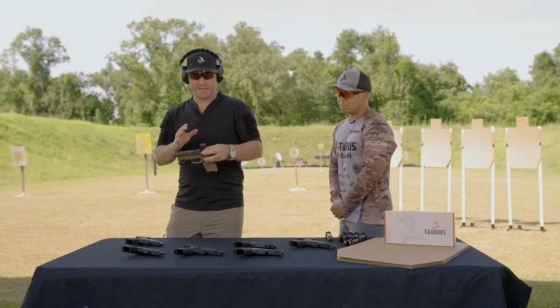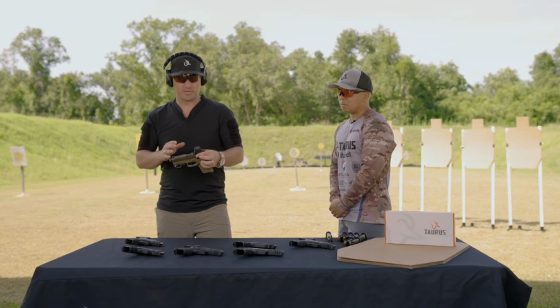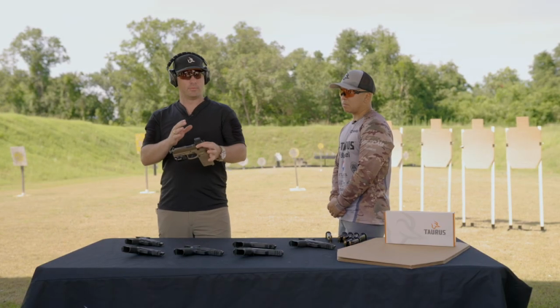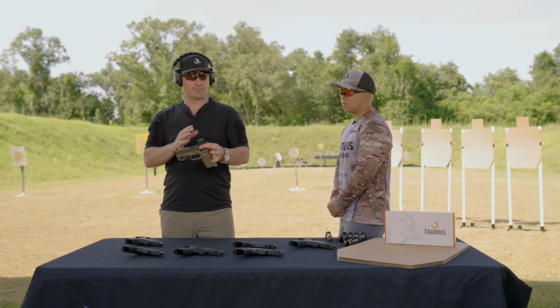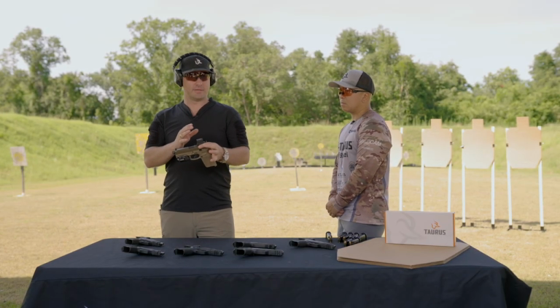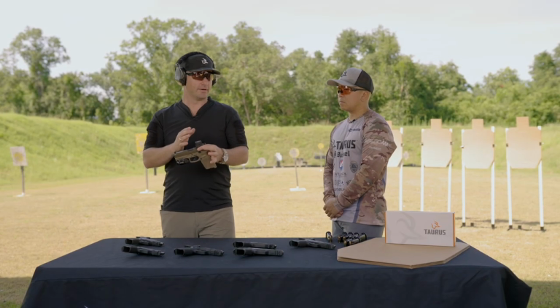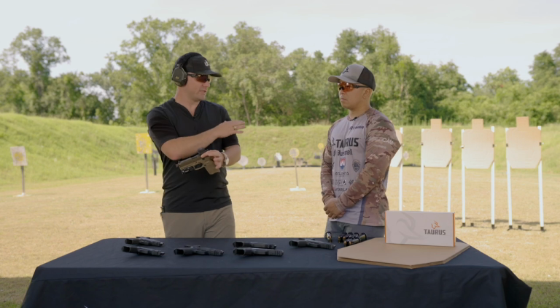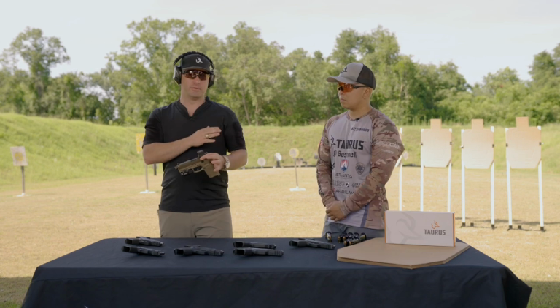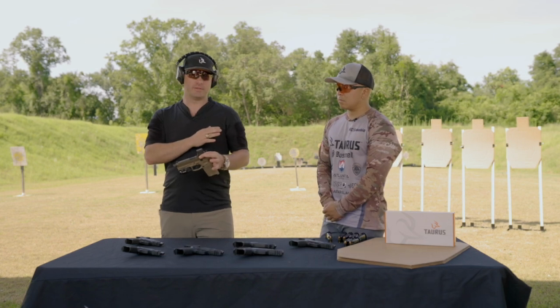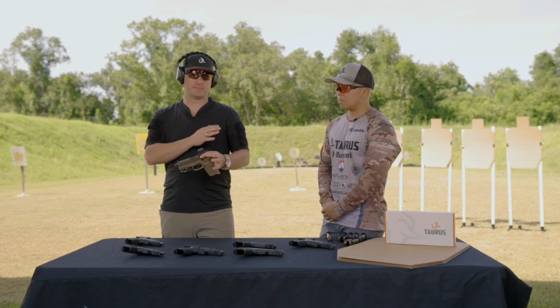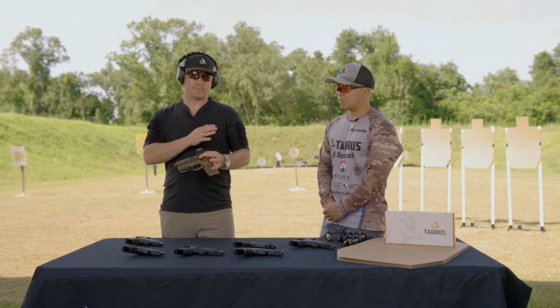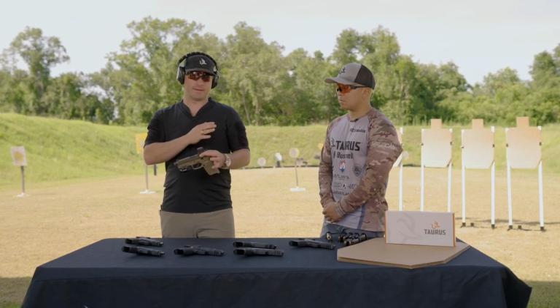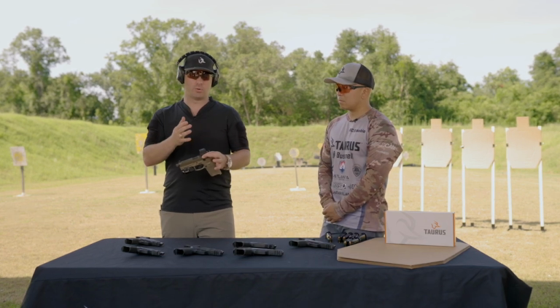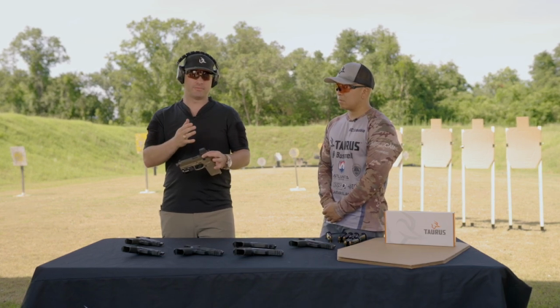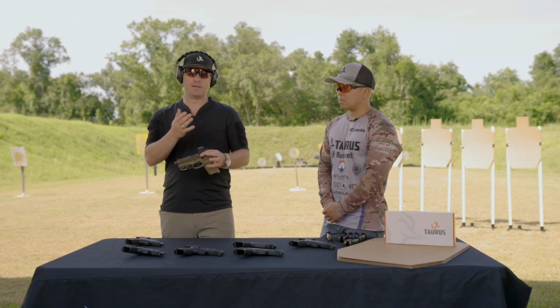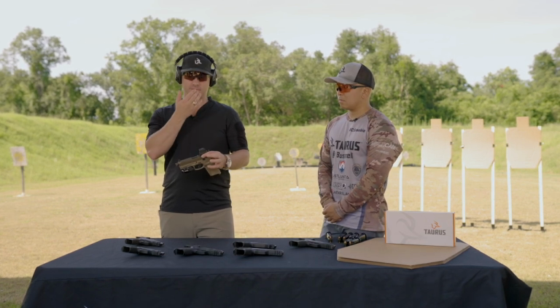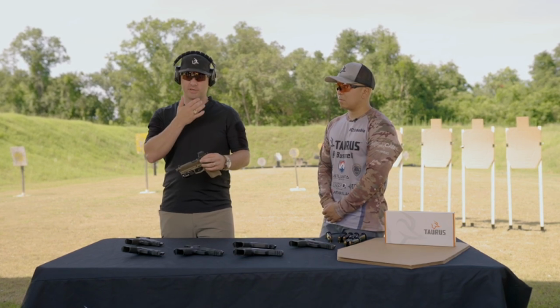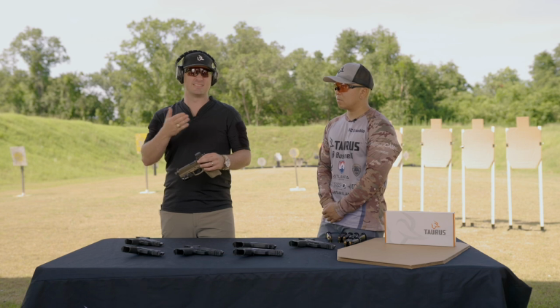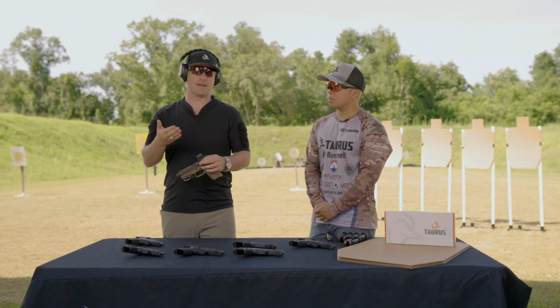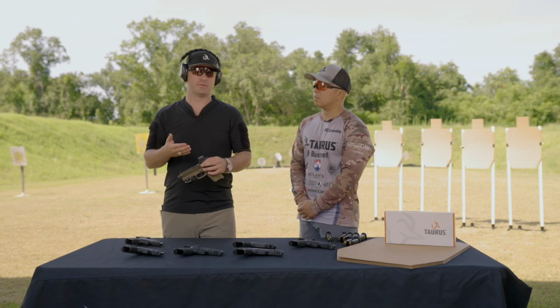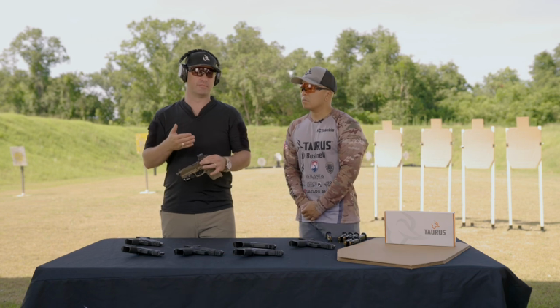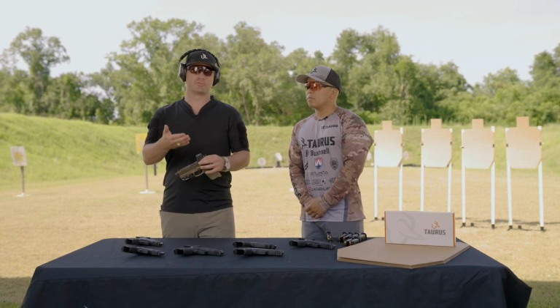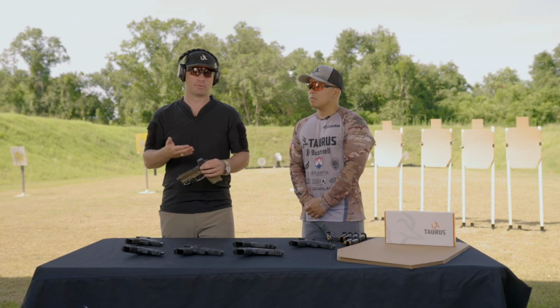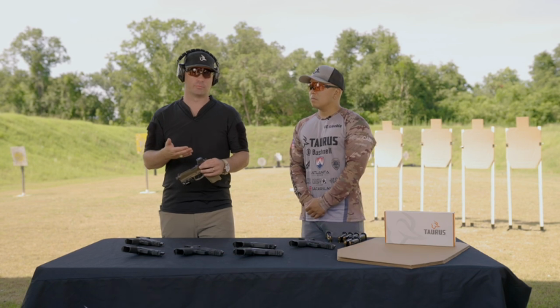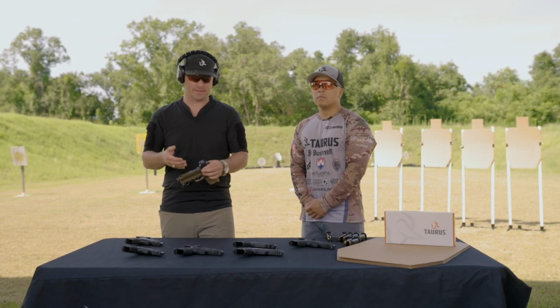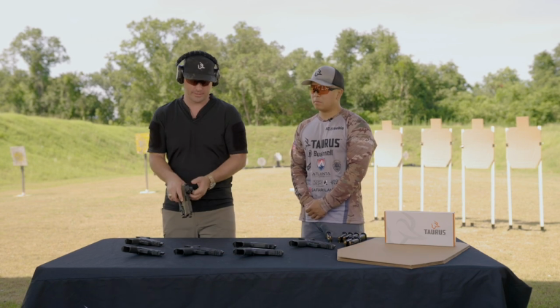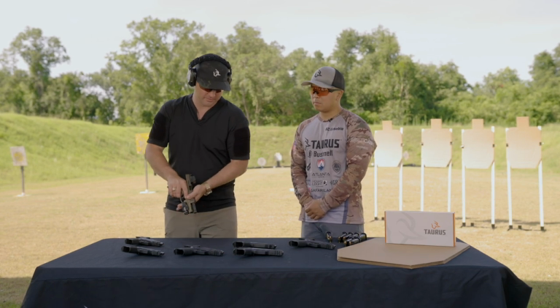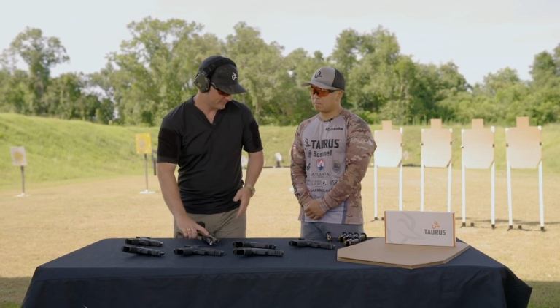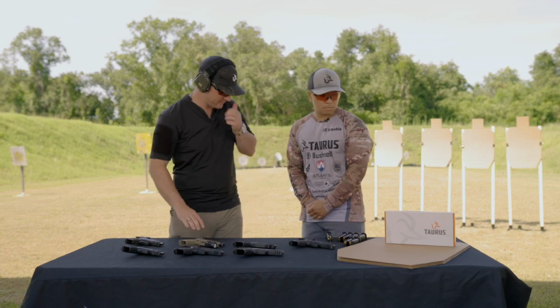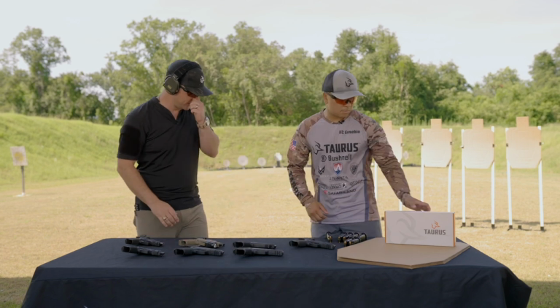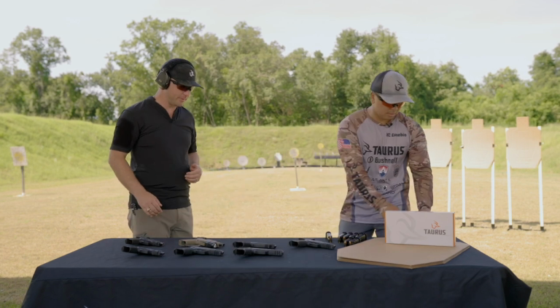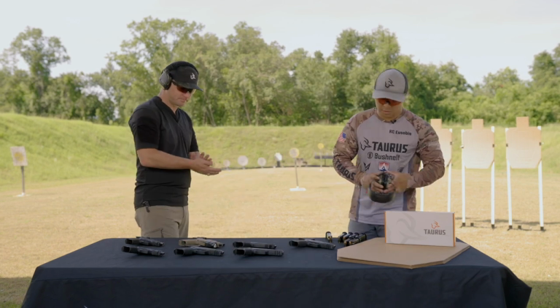That's what we're talking about with a two-stage trigger. We'll demo a few things that show off the benefits of this trigger and some of the common issues people have with their trigger press when they get out on the range. Casey, go ahead and load up.